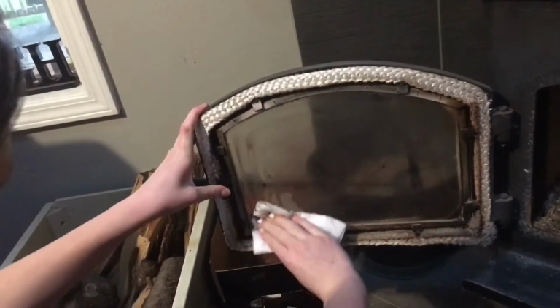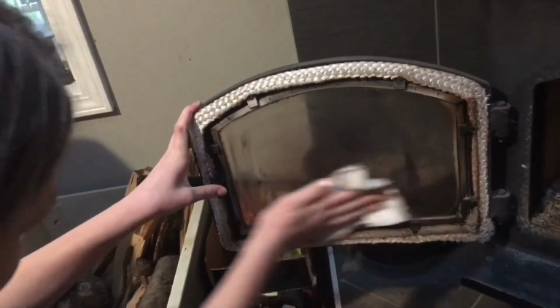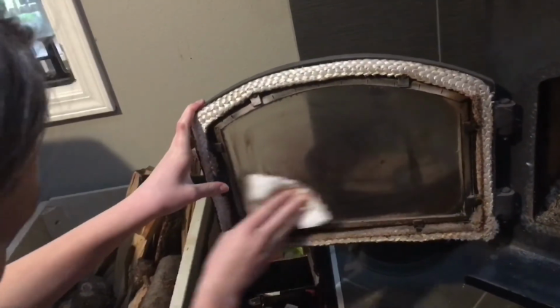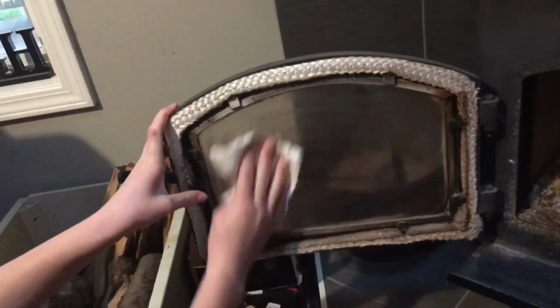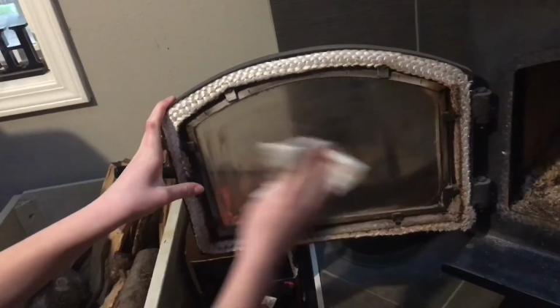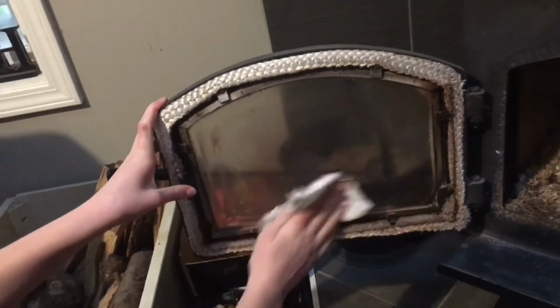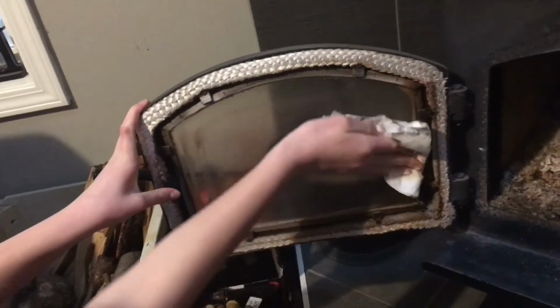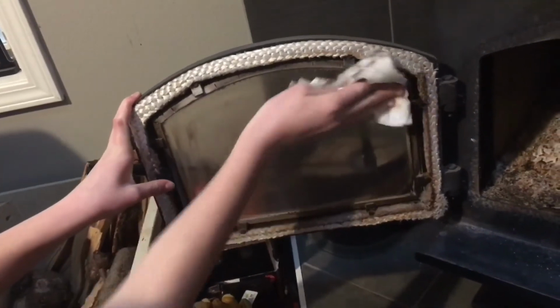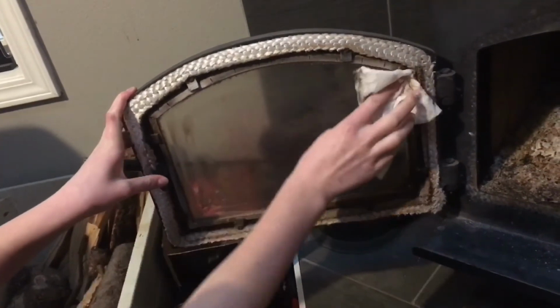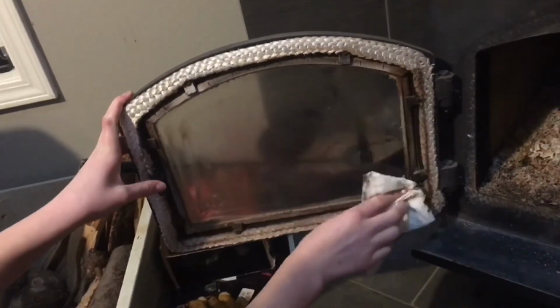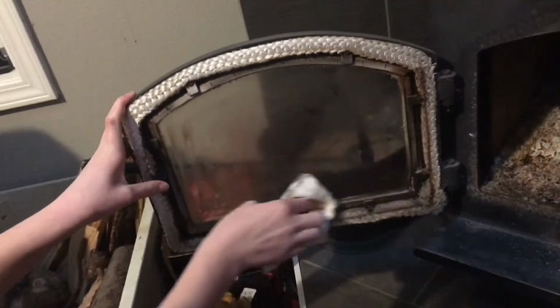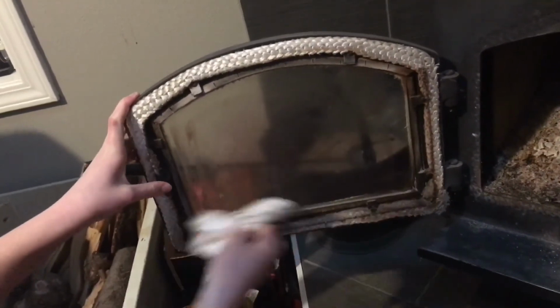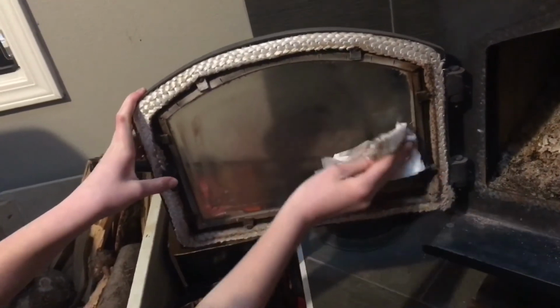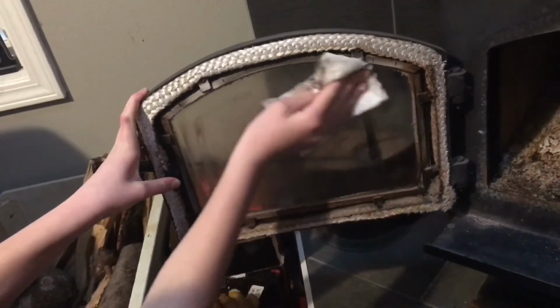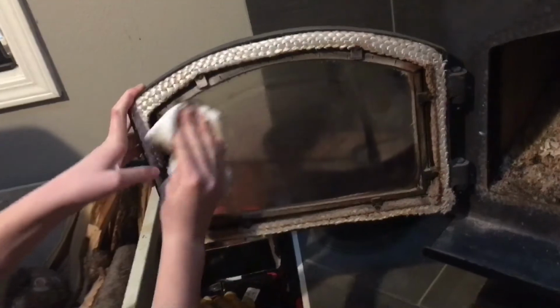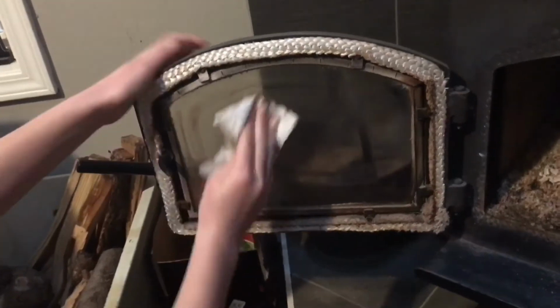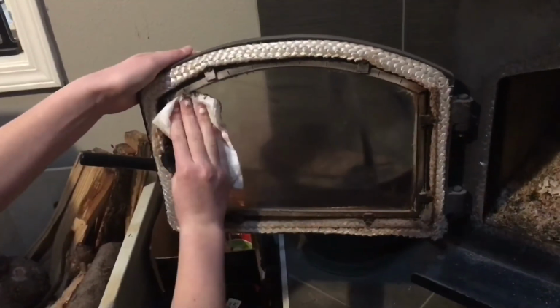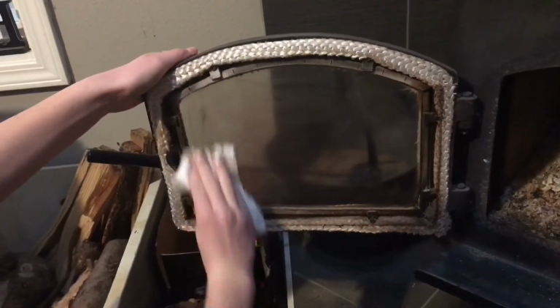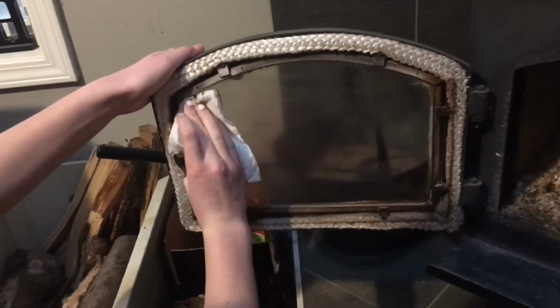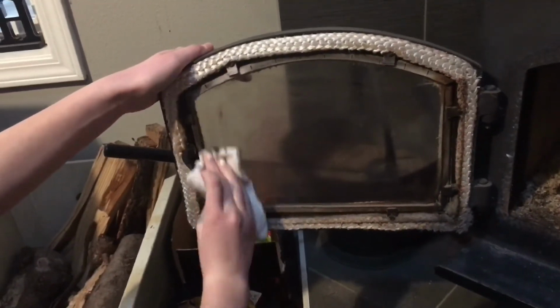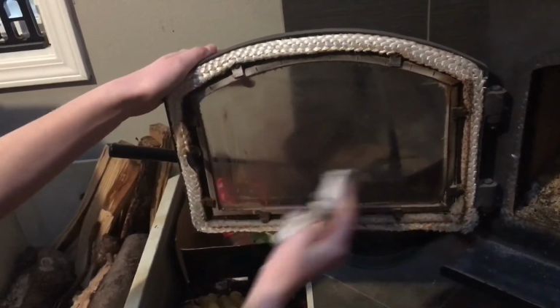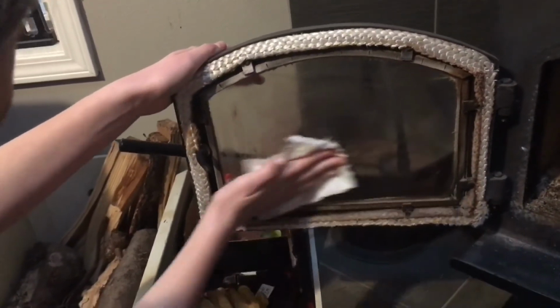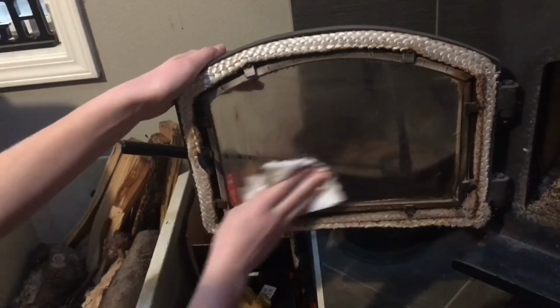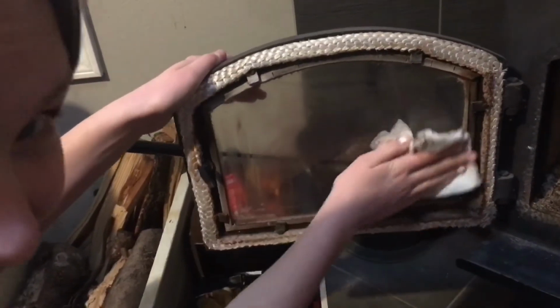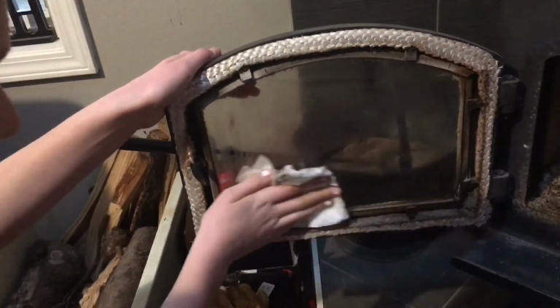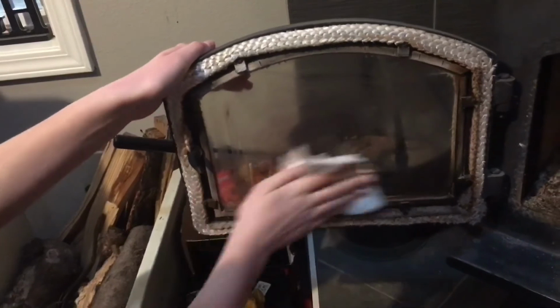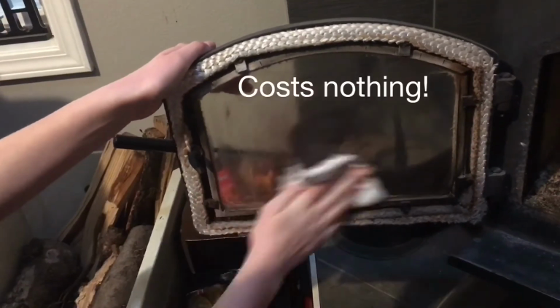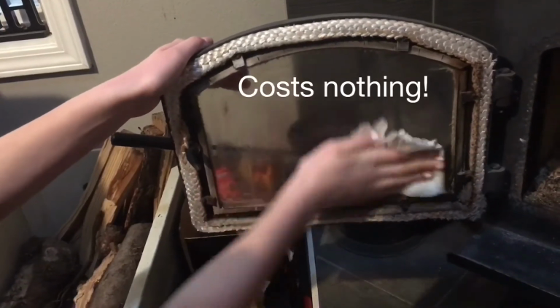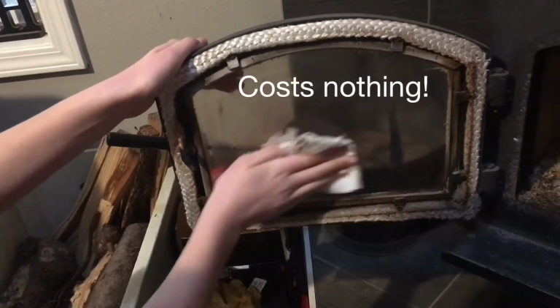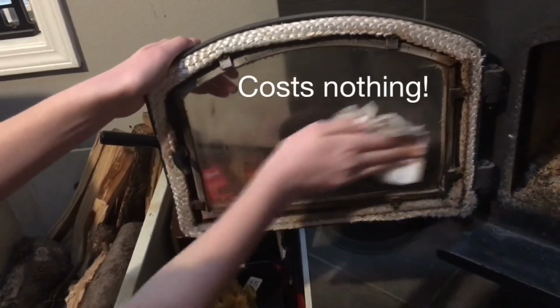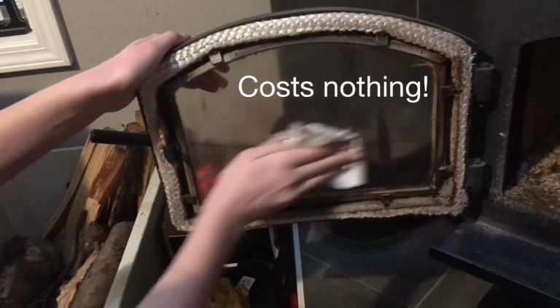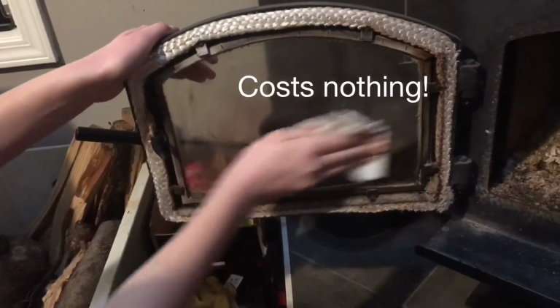So people go and they buy product and spend tons of money to clean their glass on their wood stove. And how much is this costing? Nothing. Zero. The cost of a couple of paper towels, which you could just reuse.